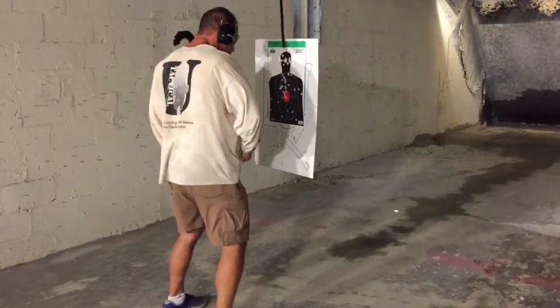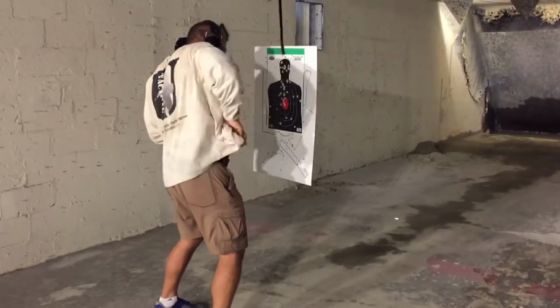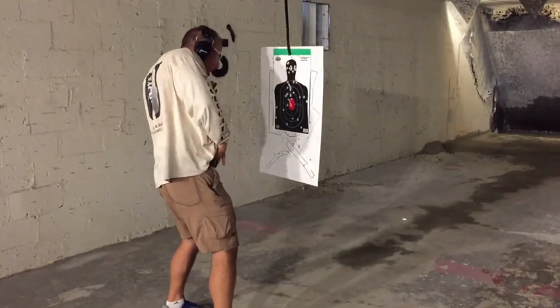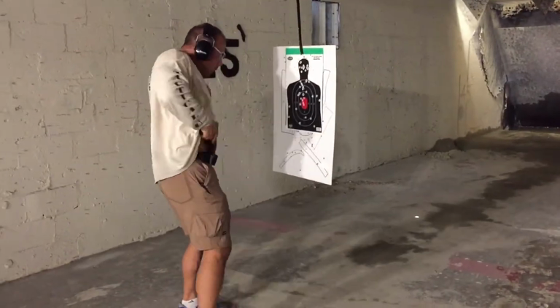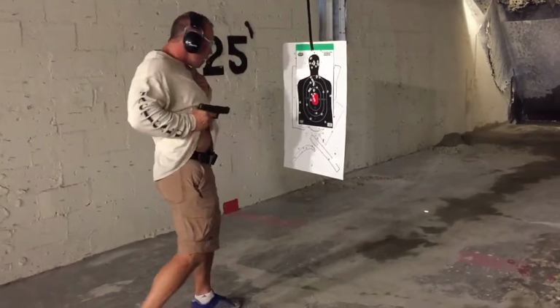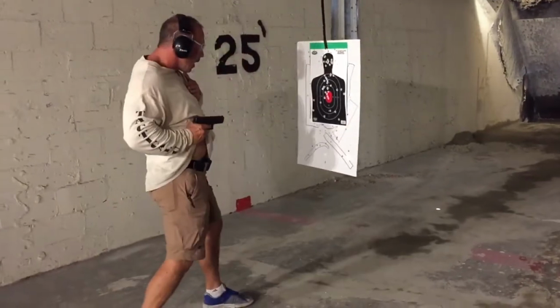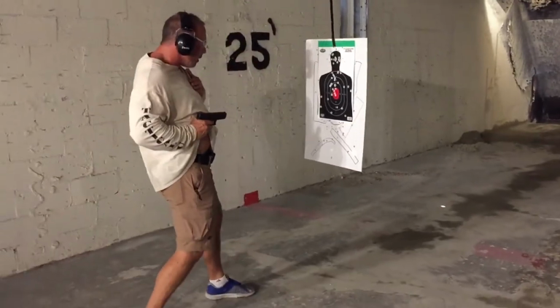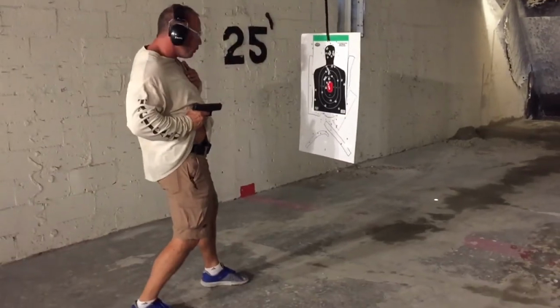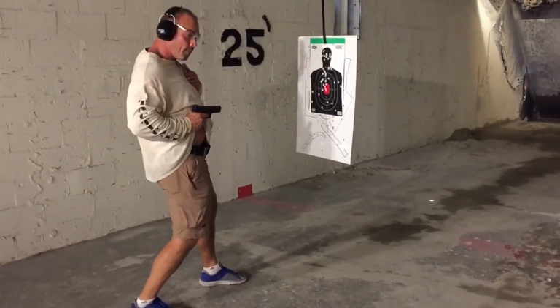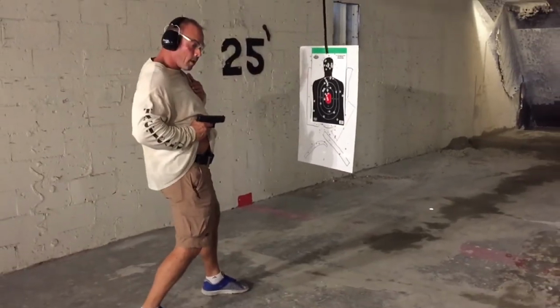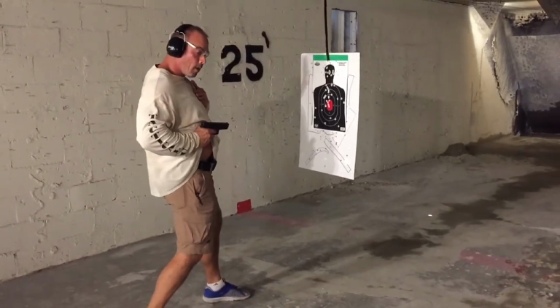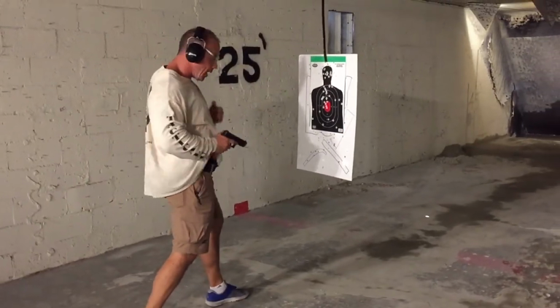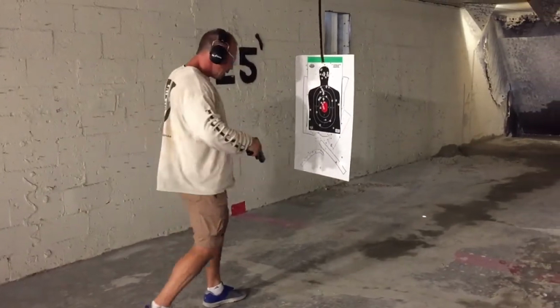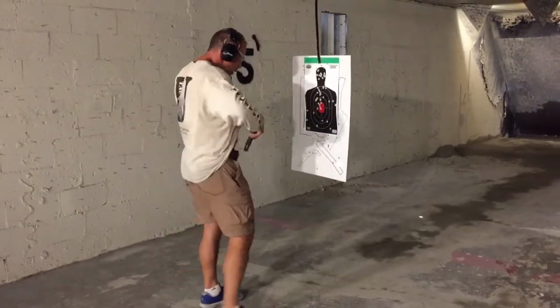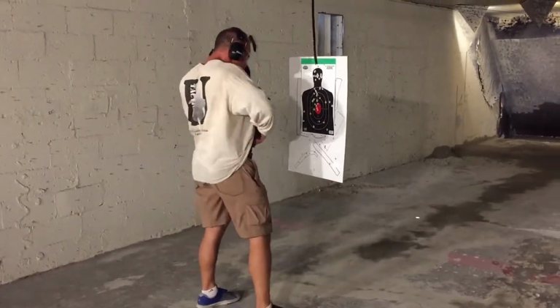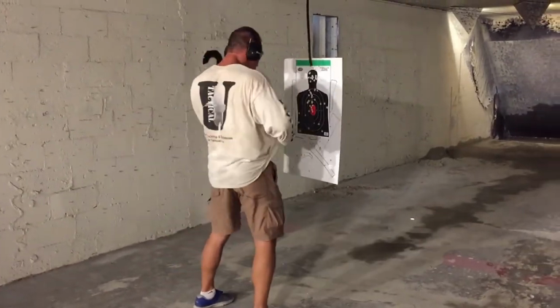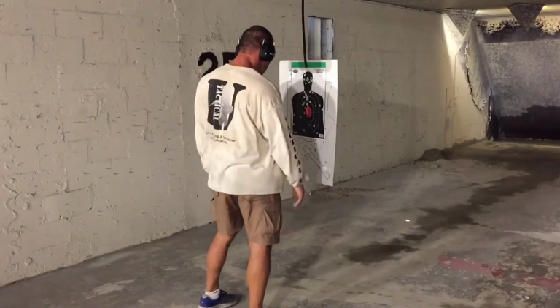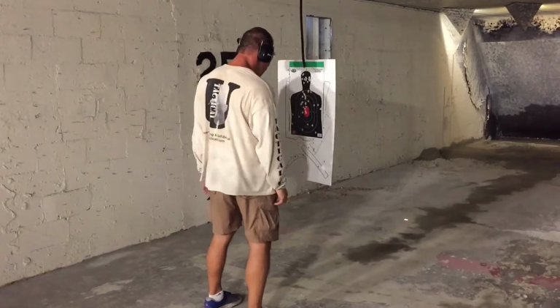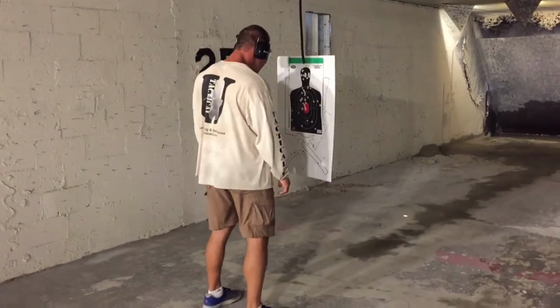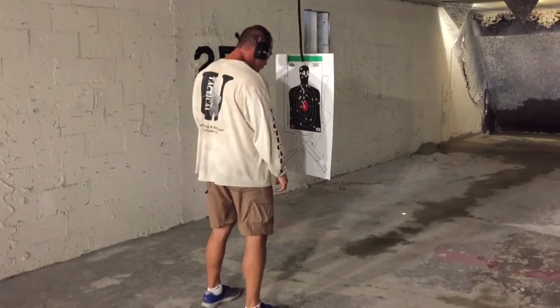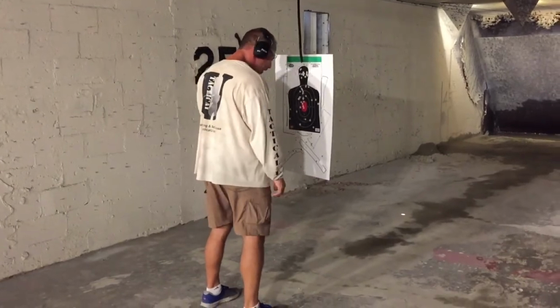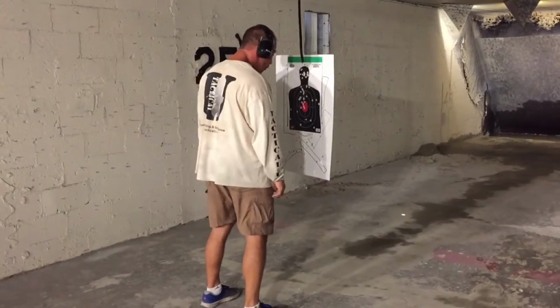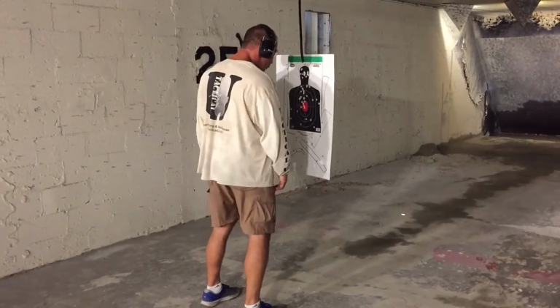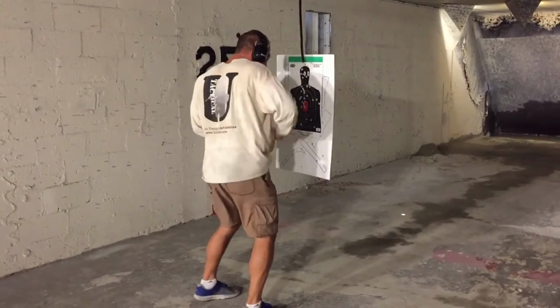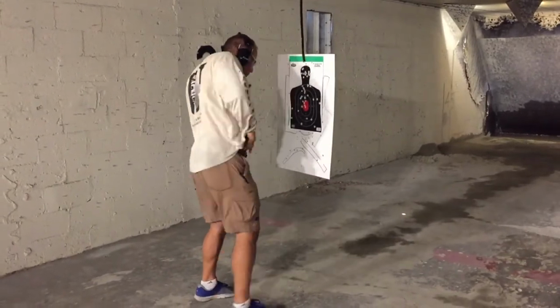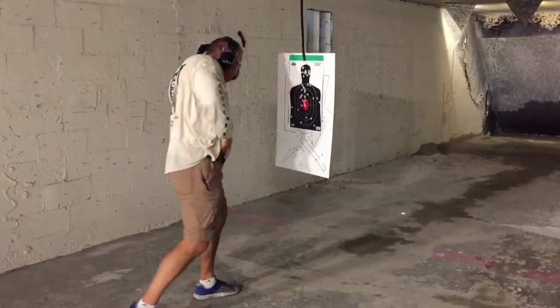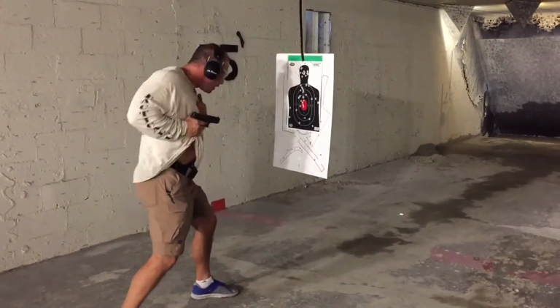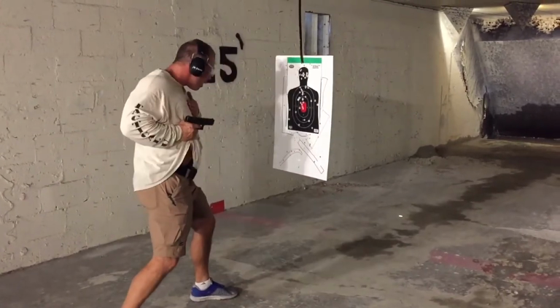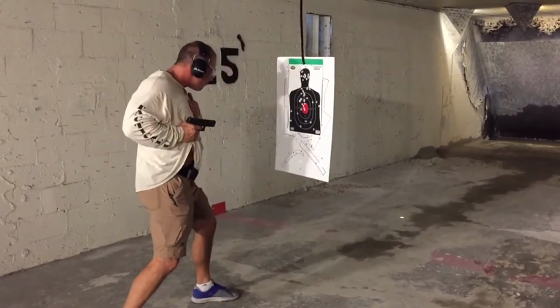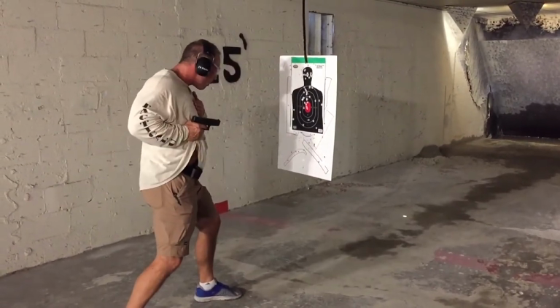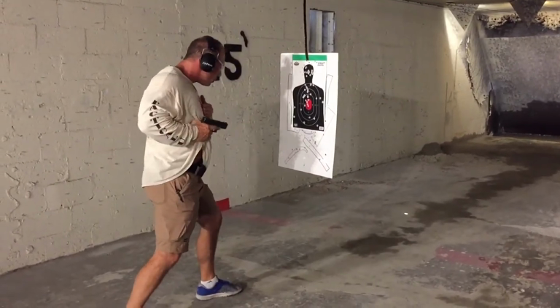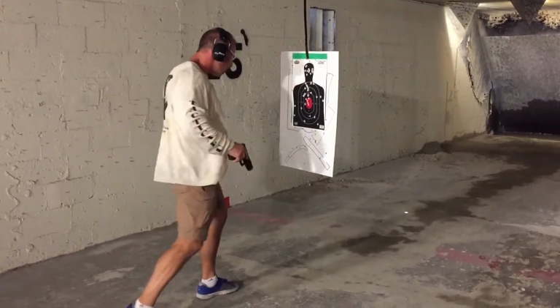I'm just going to come up and shoot from here. When I feel you're going to keep my way forward — come up, keep my way forward, okay?